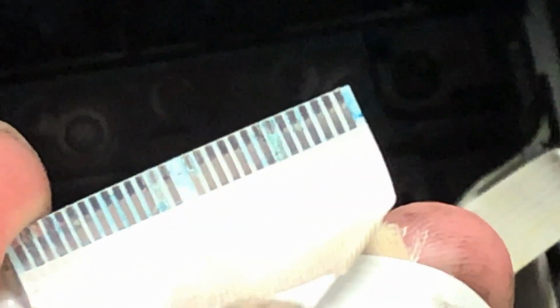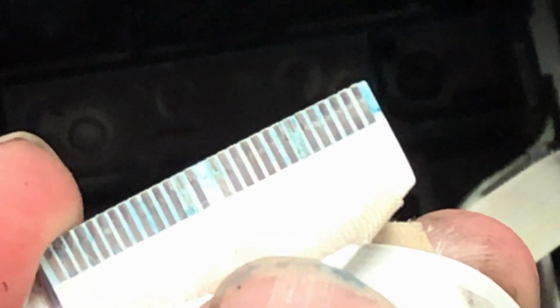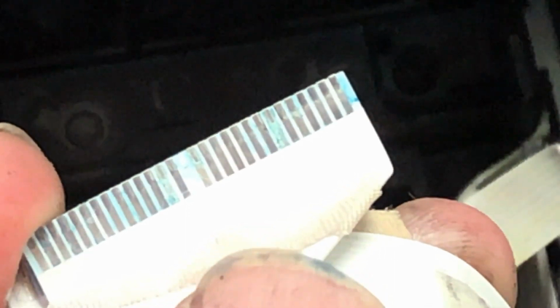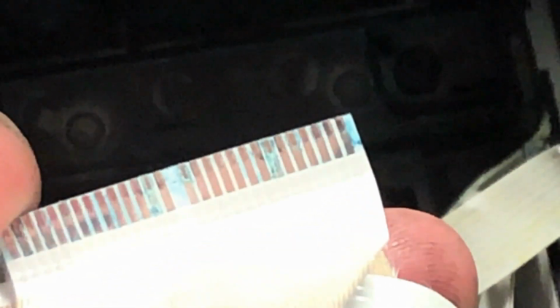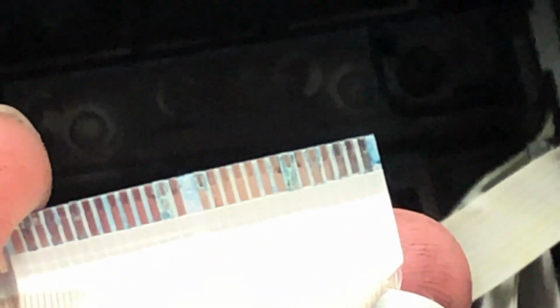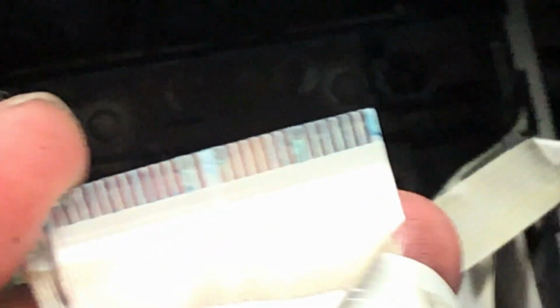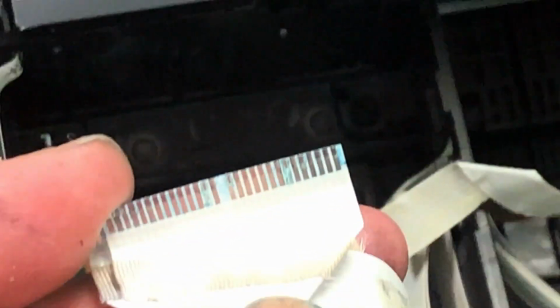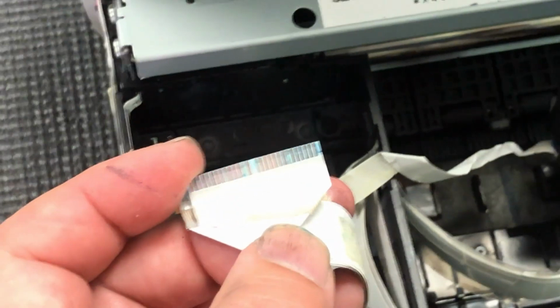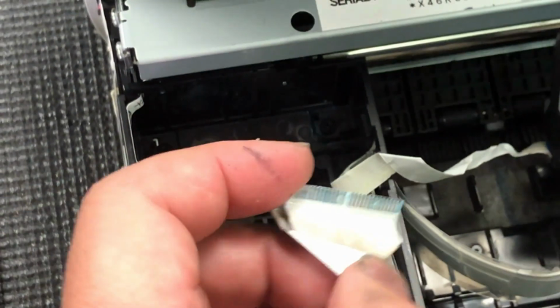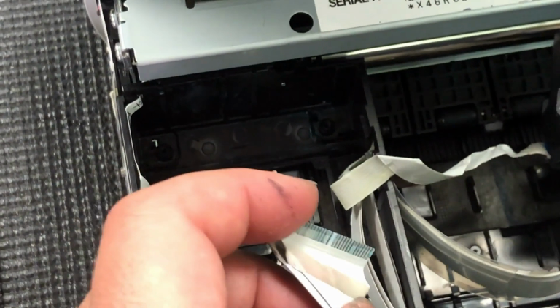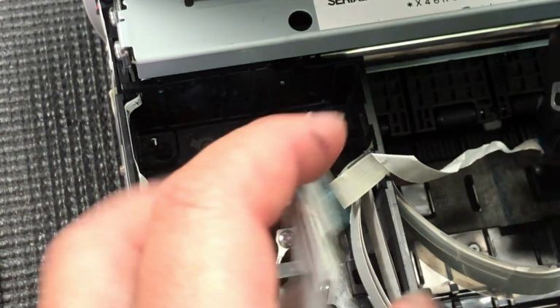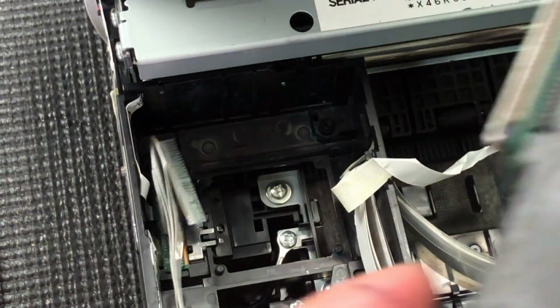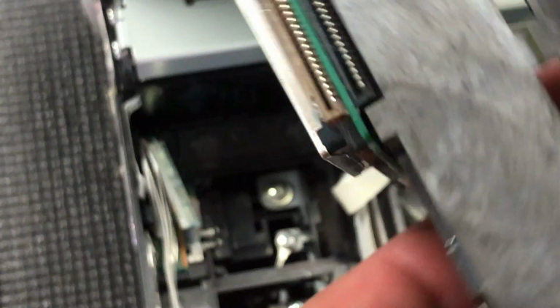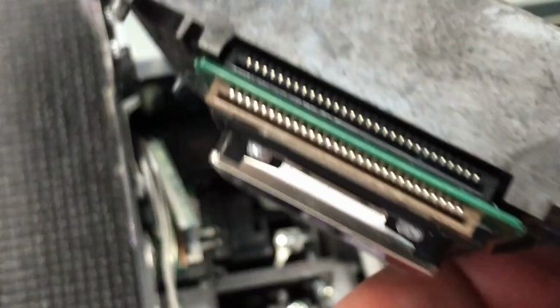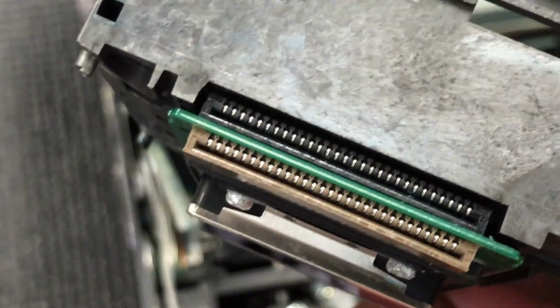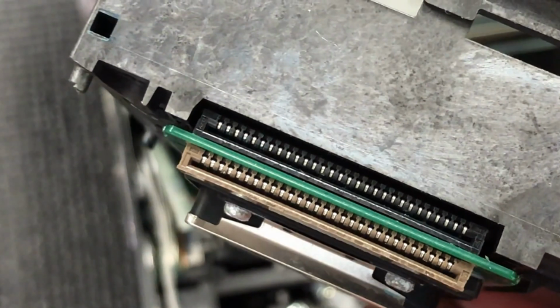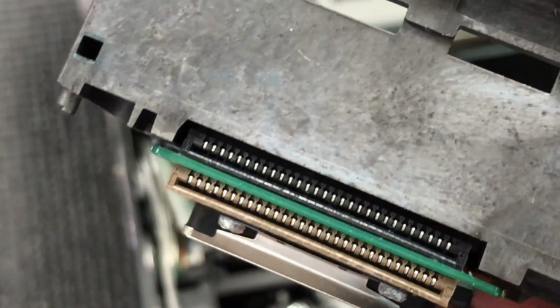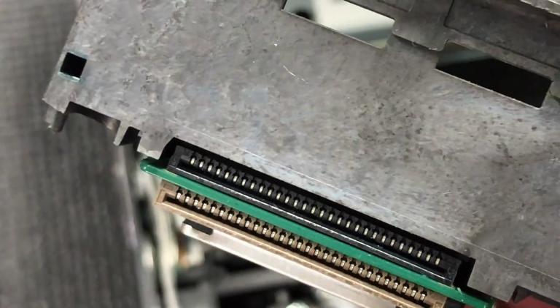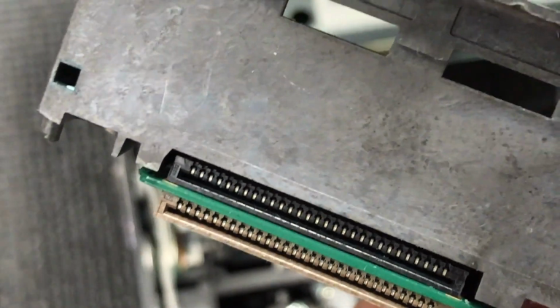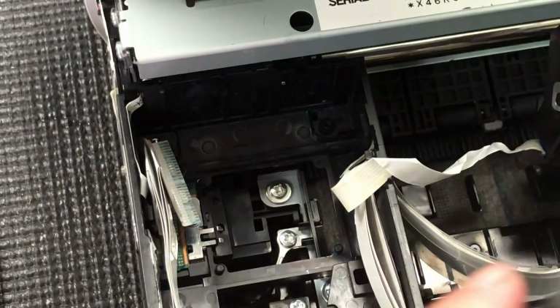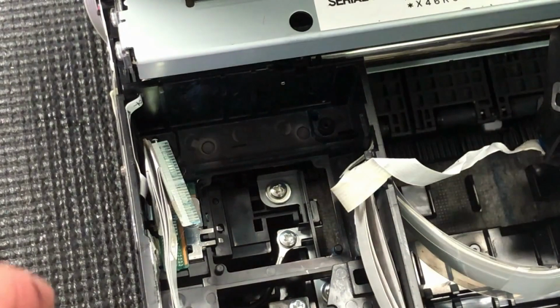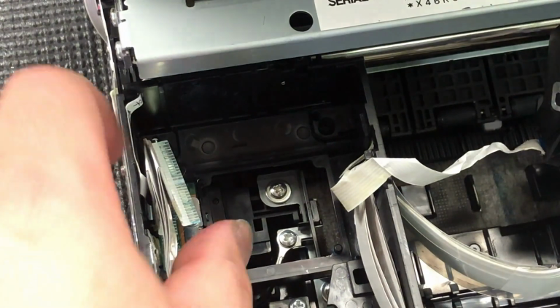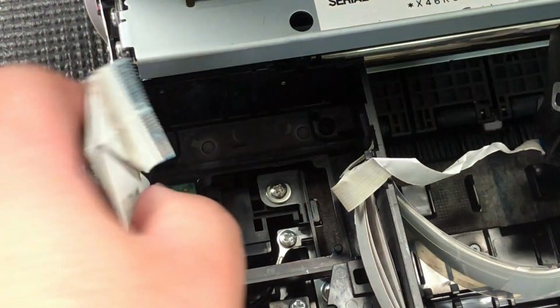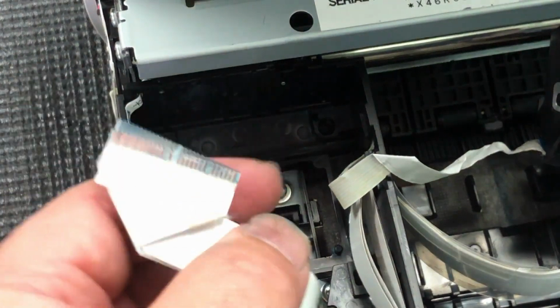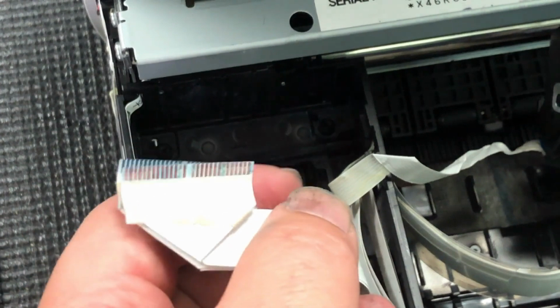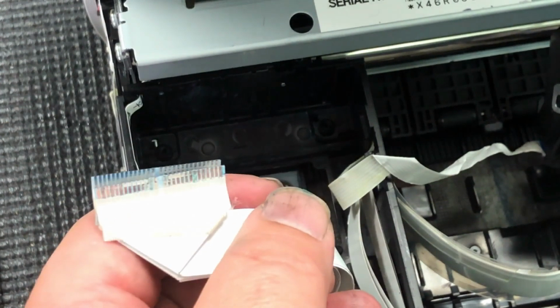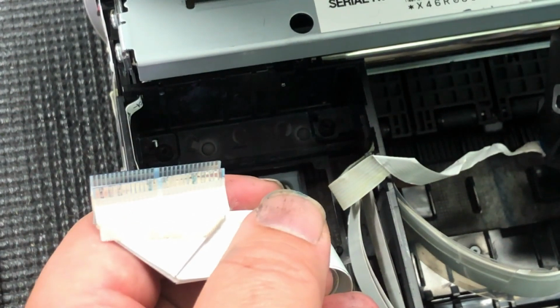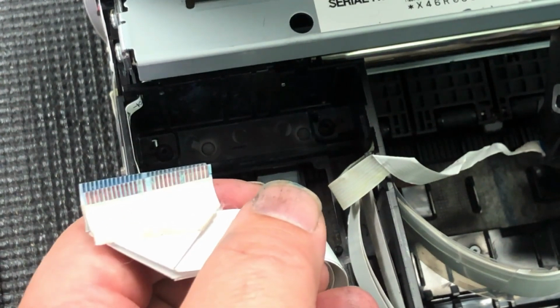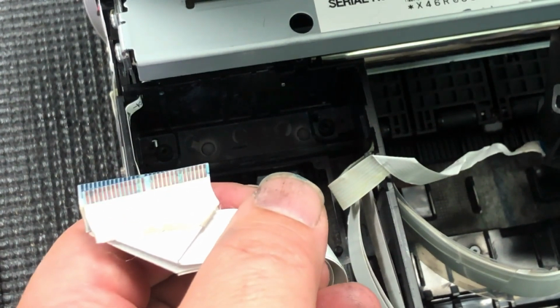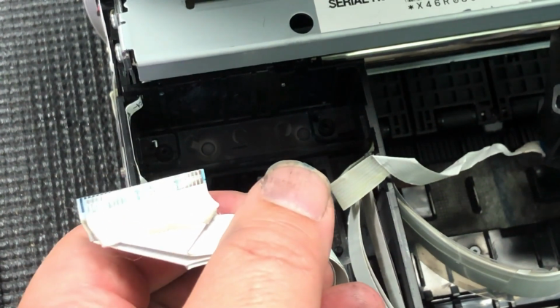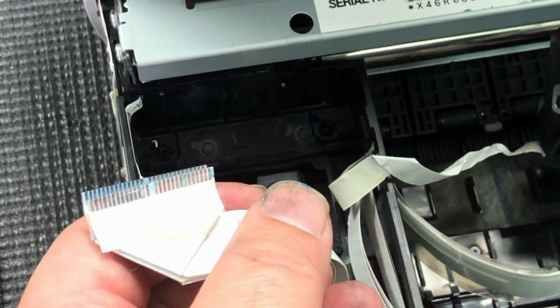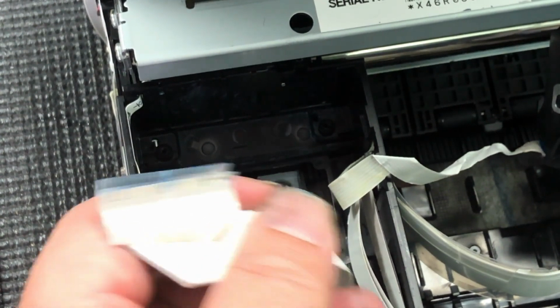See, just a little bit of white ink leak totally destroyed the FFC cable and the printhead. This is why for a new printhead, you want to waterproof it first — otherwise you're going to end up like this.